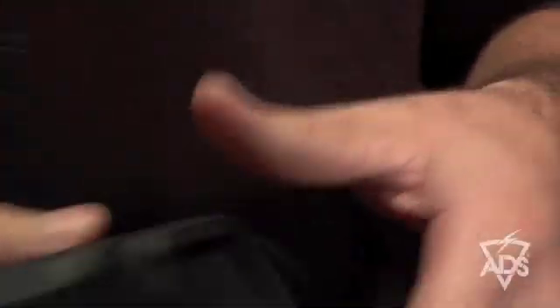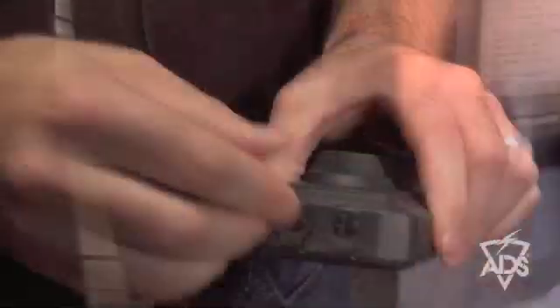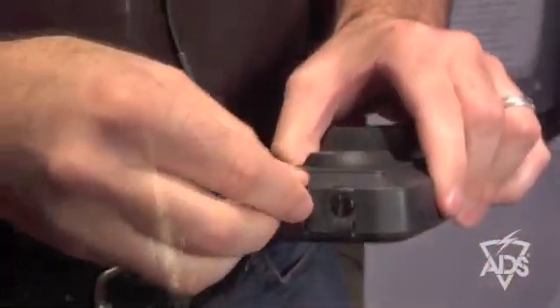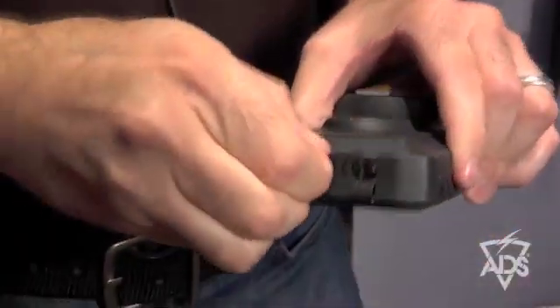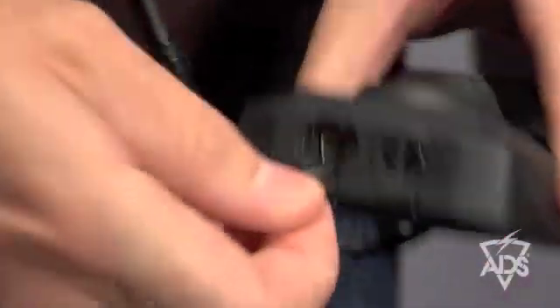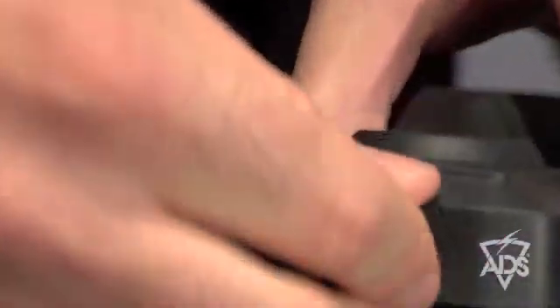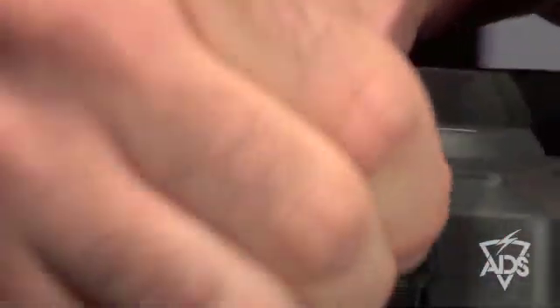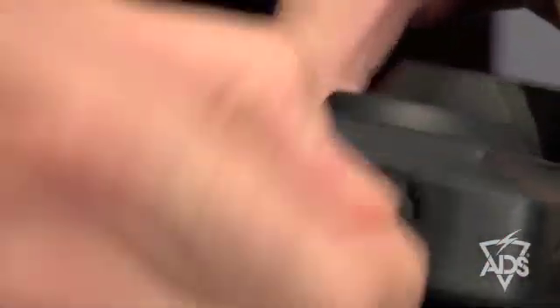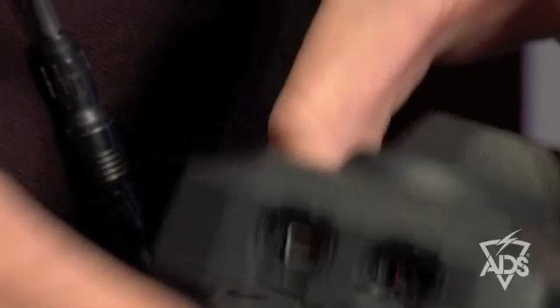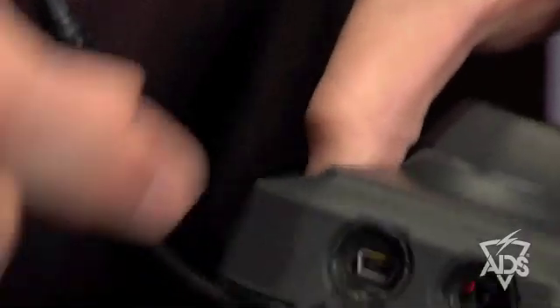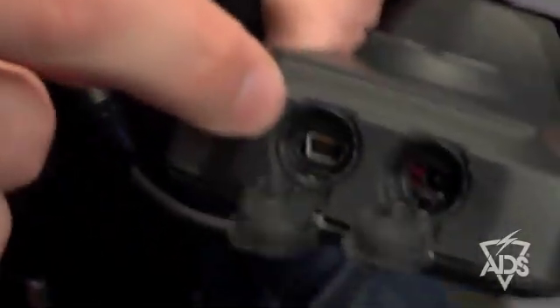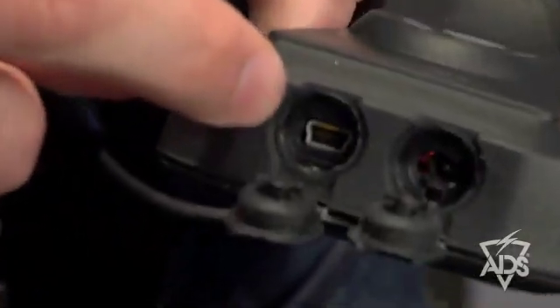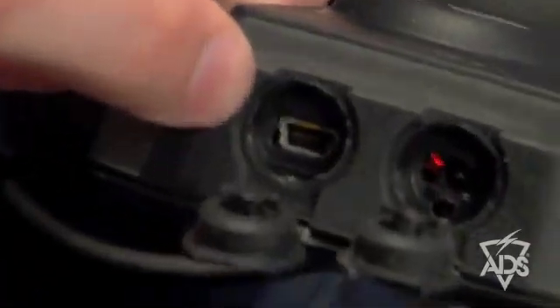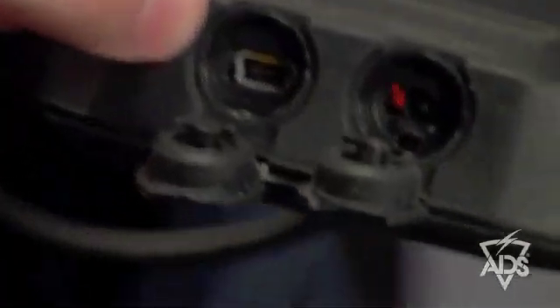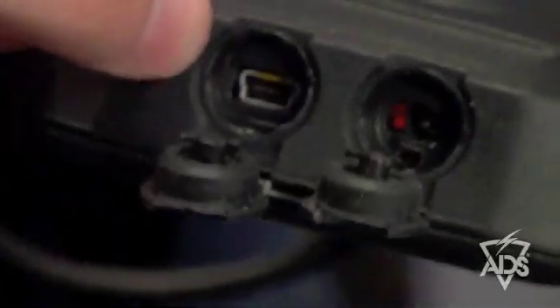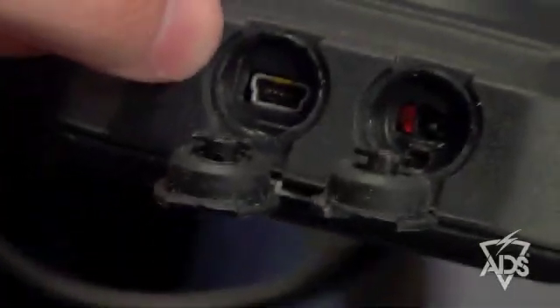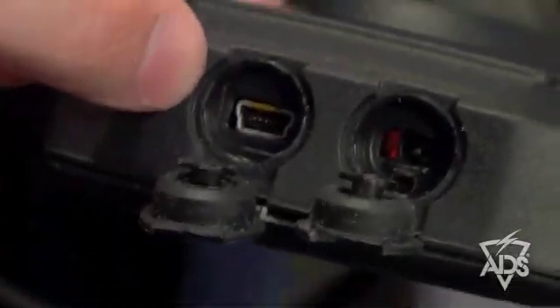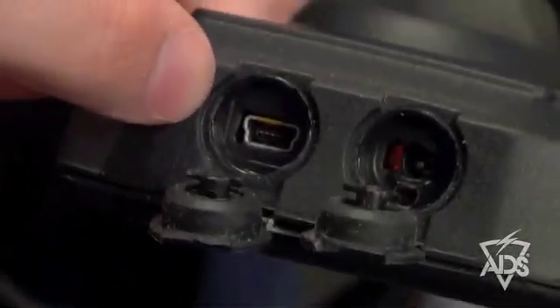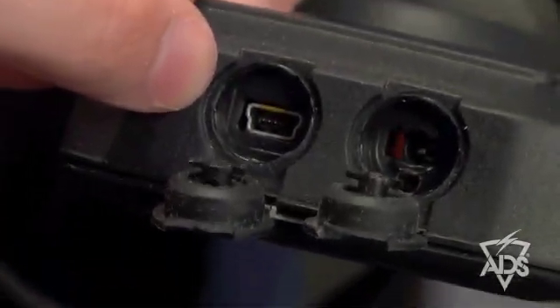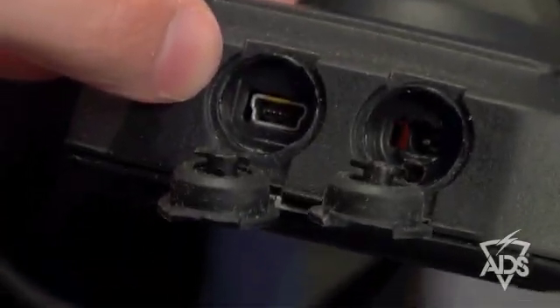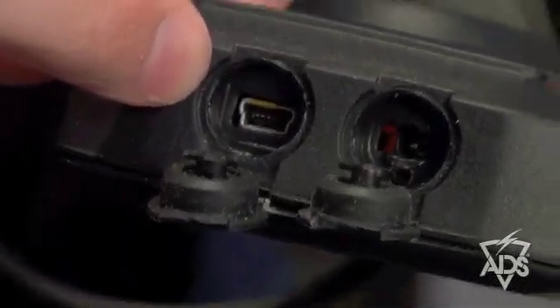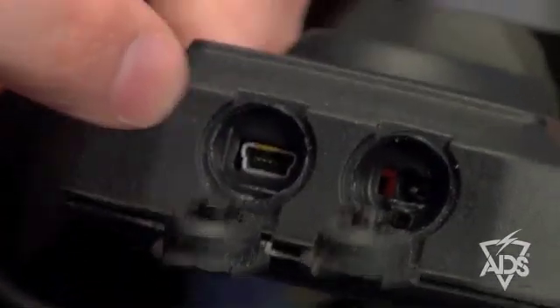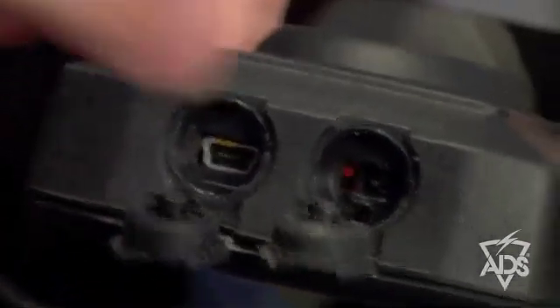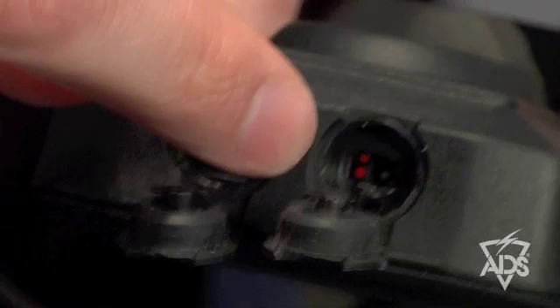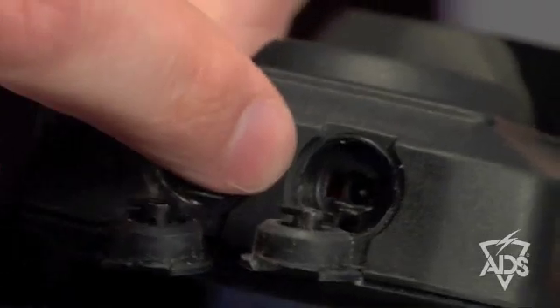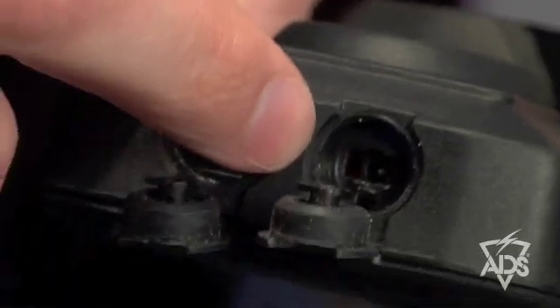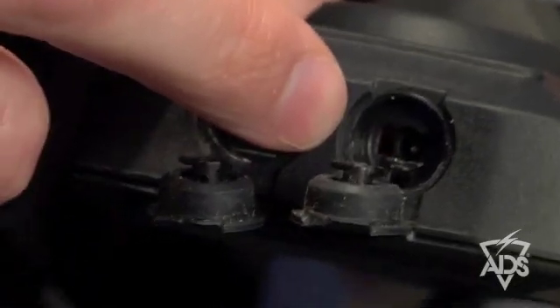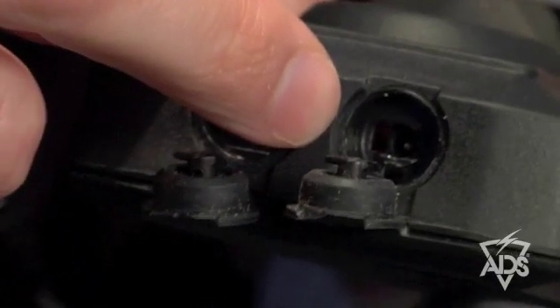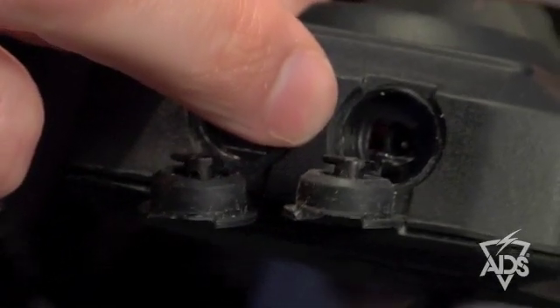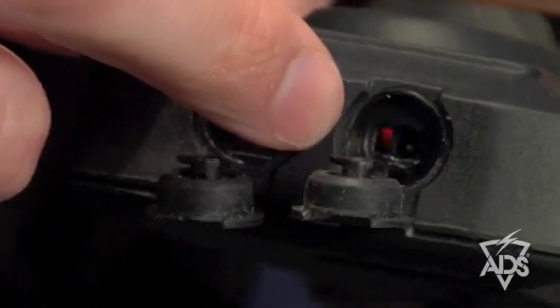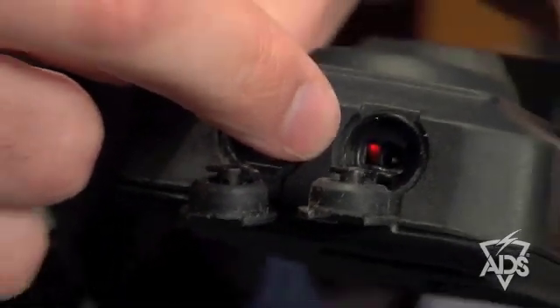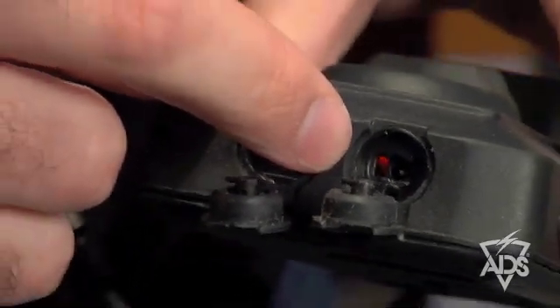The SQUID also contains two port plugs at the base of the unit: a mini USB cable for updating software language modules anywhere around the world, as well as an AC power charger and combined reset button.